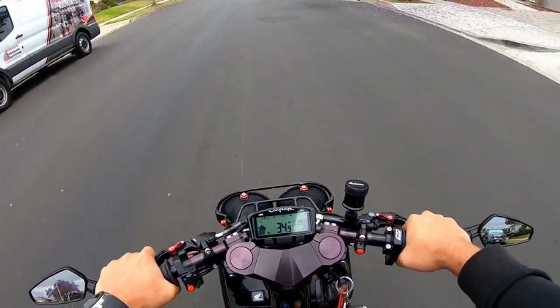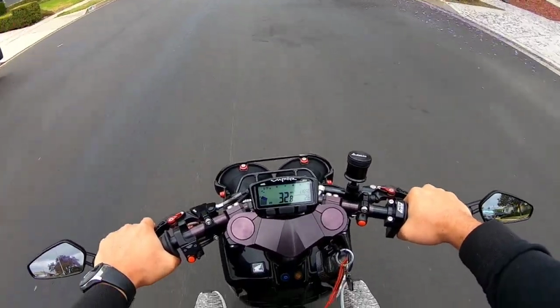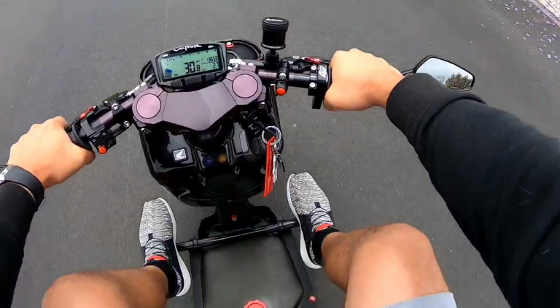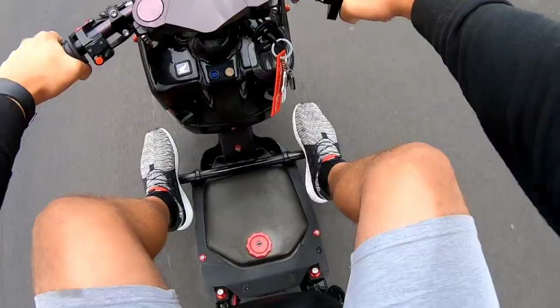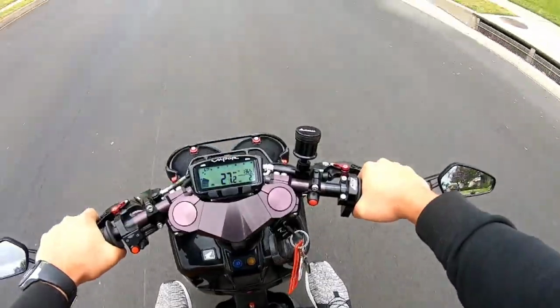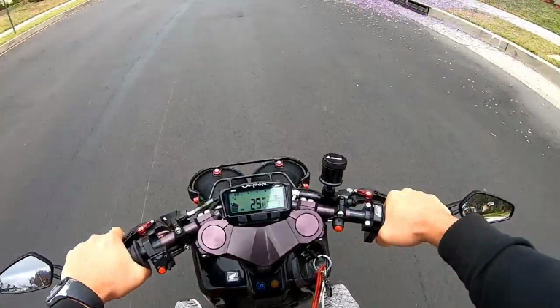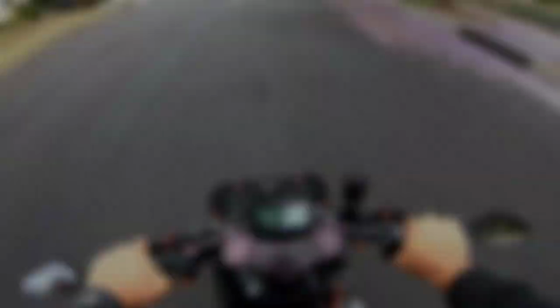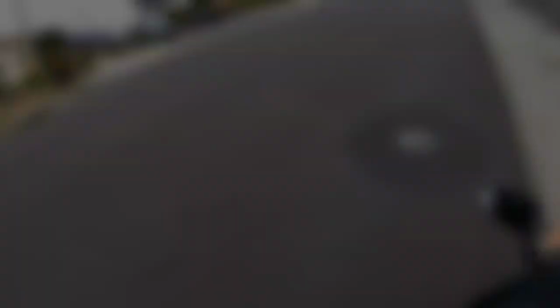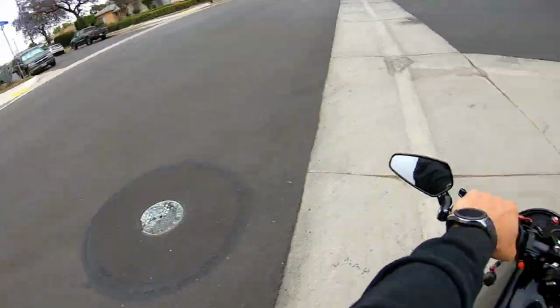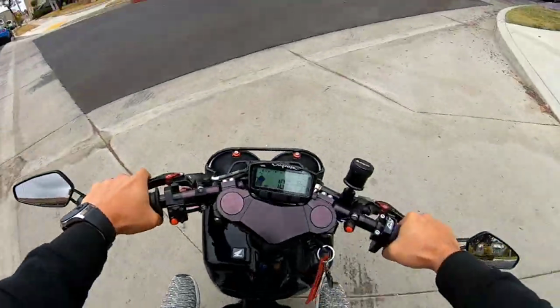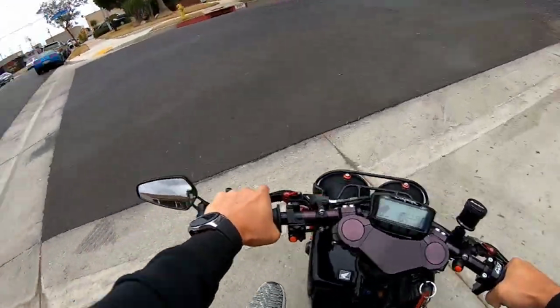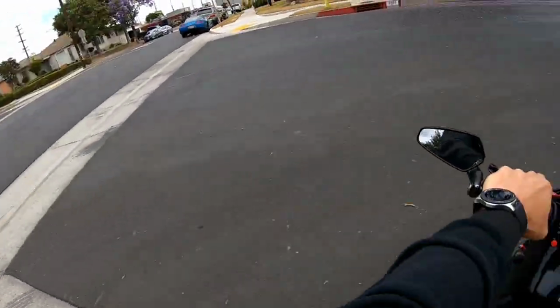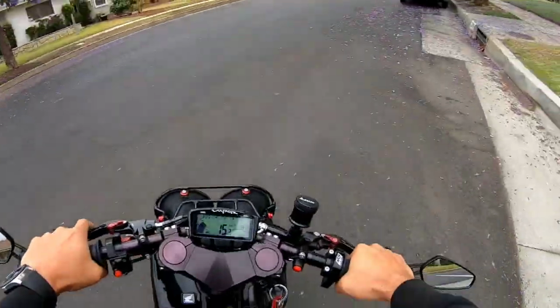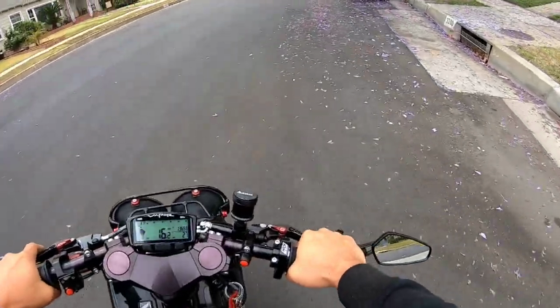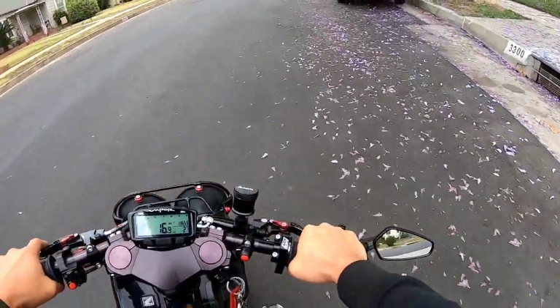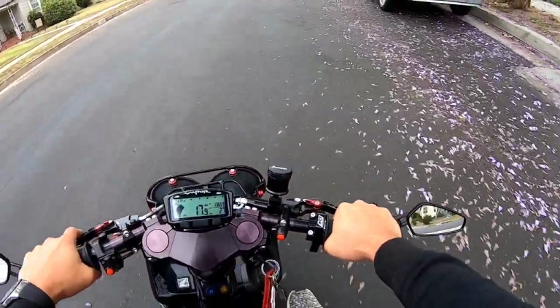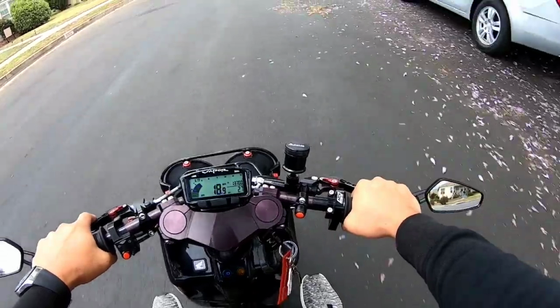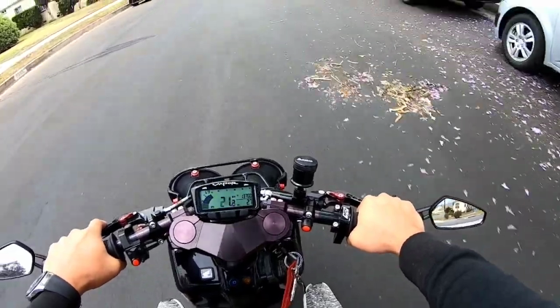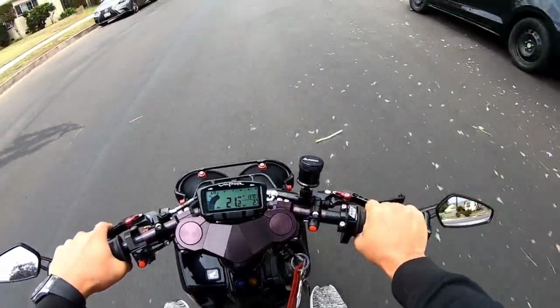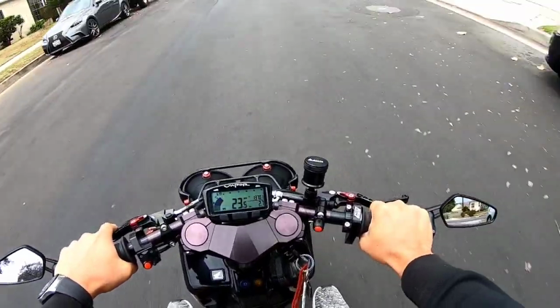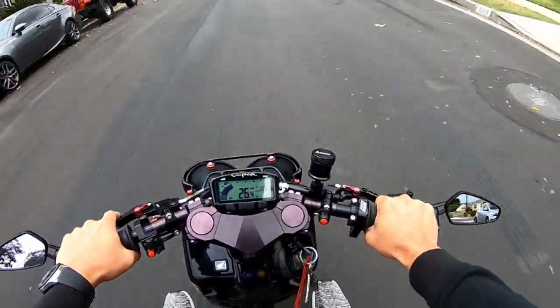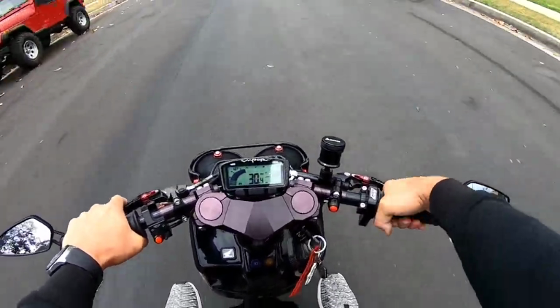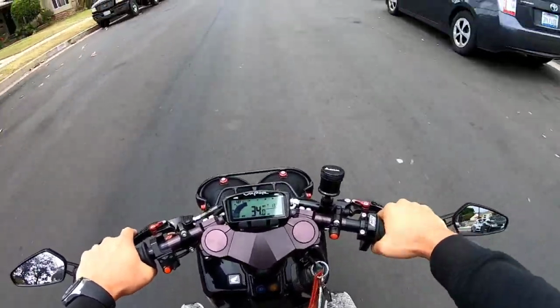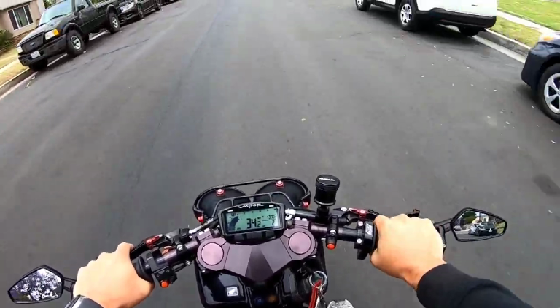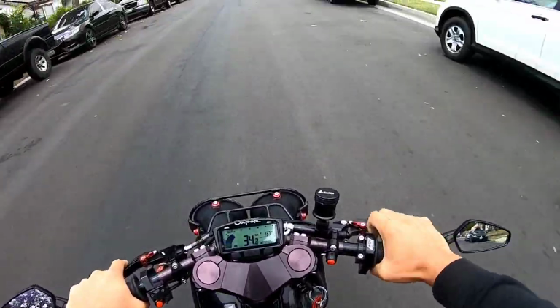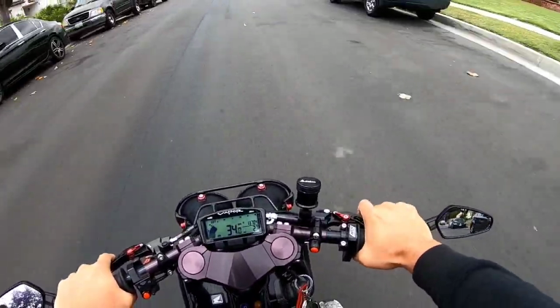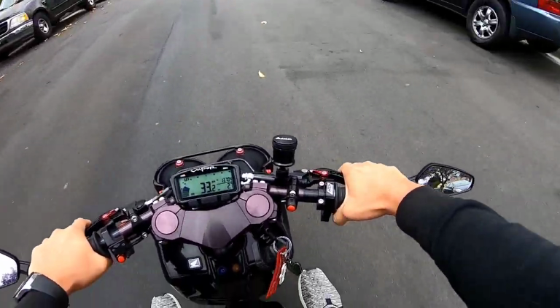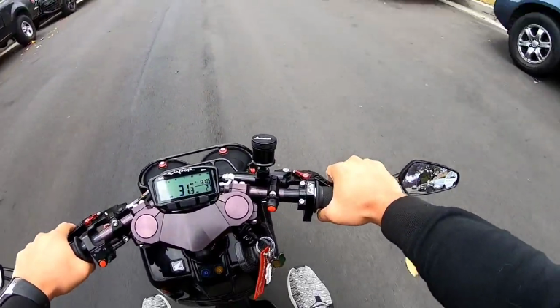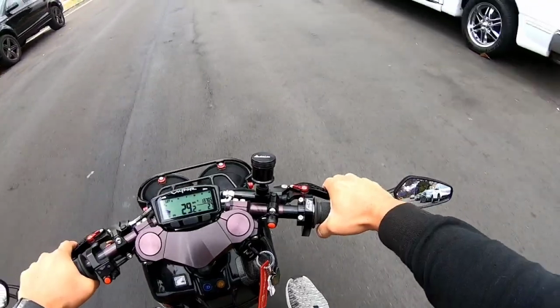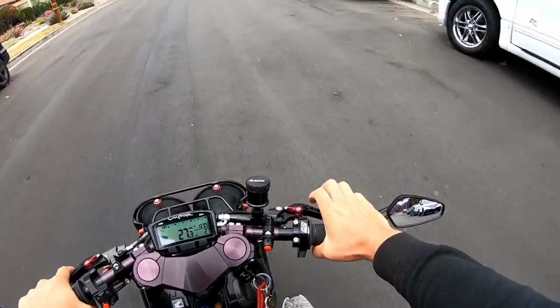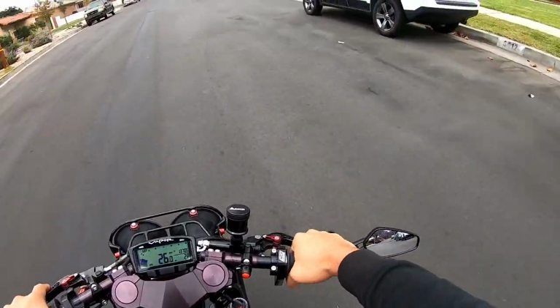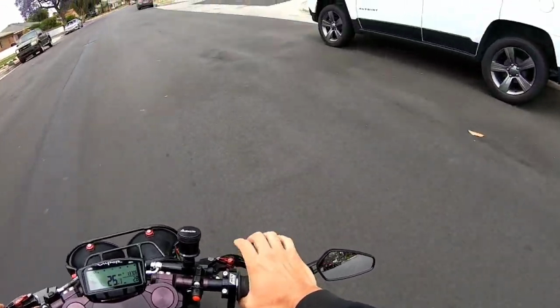Not bad. I feel like I'm still losing pressure on the brake though. Okay, now it's going down to the bottom.